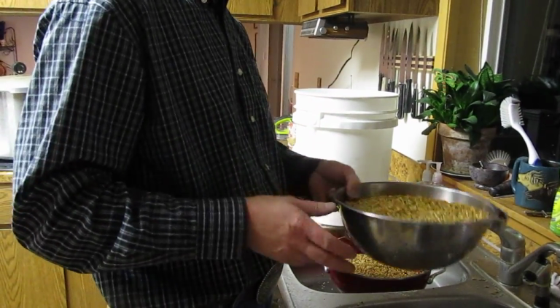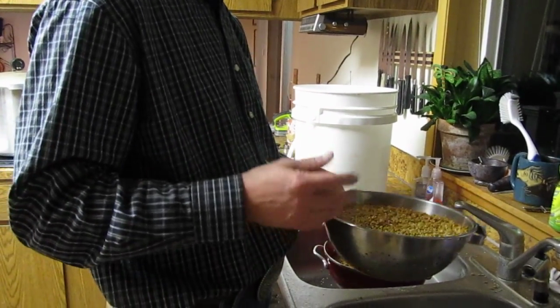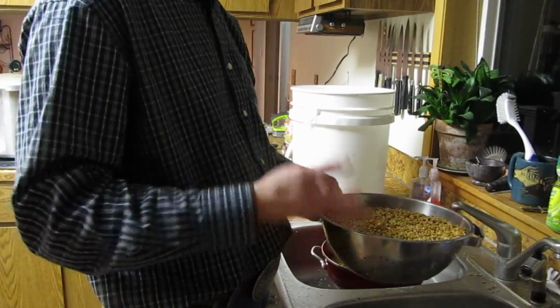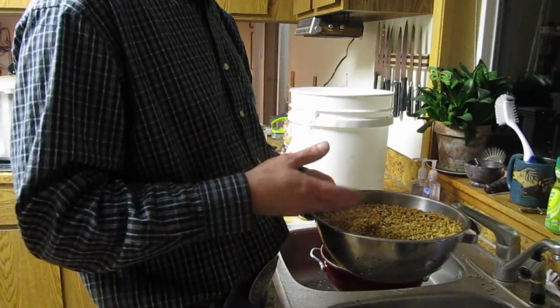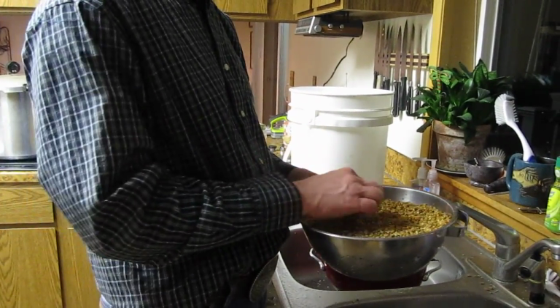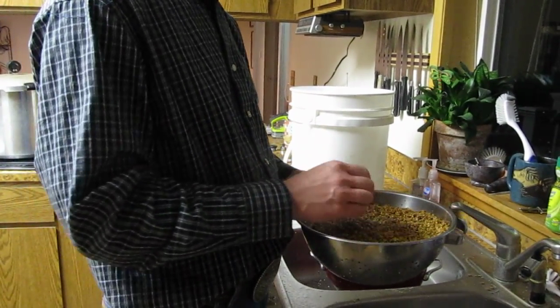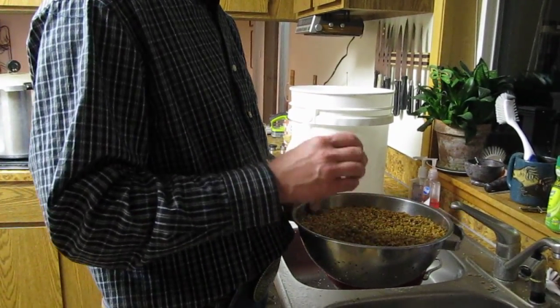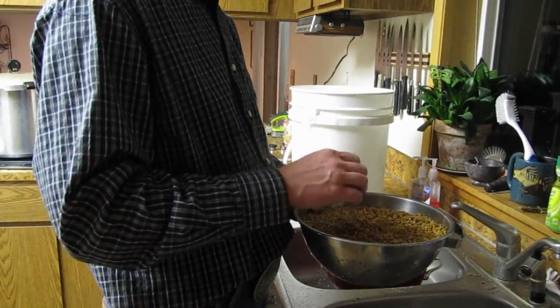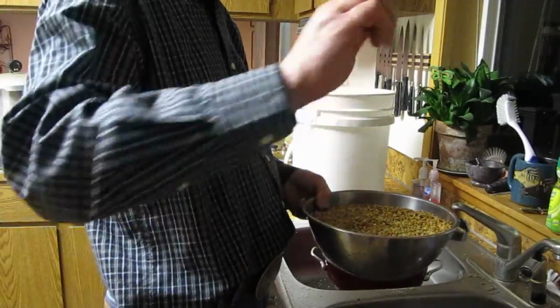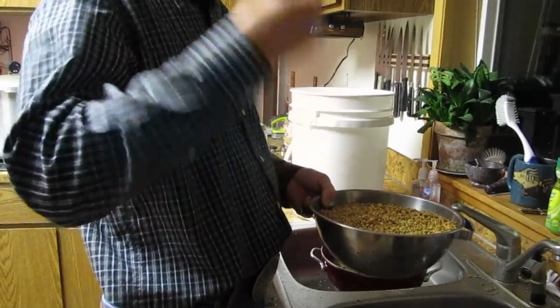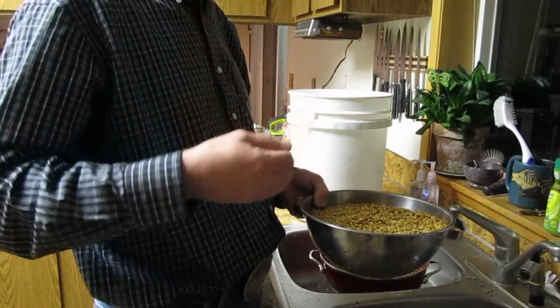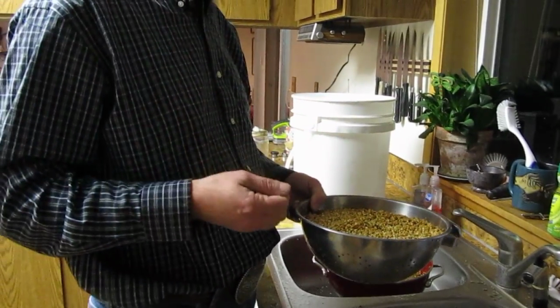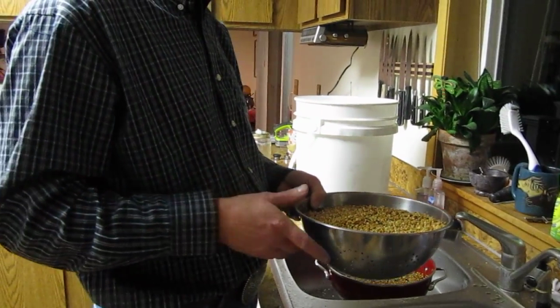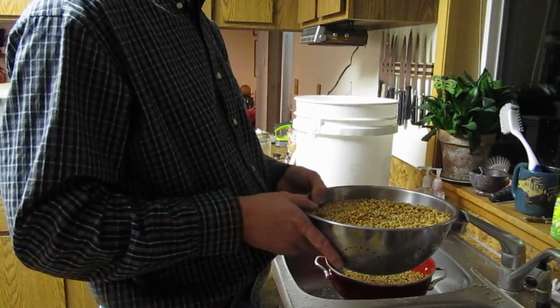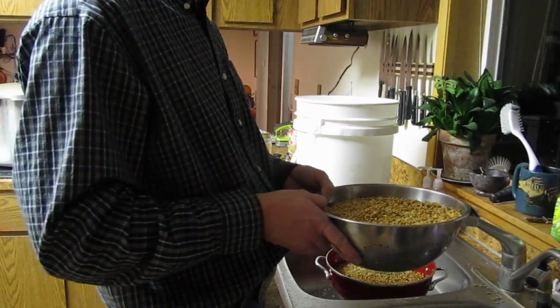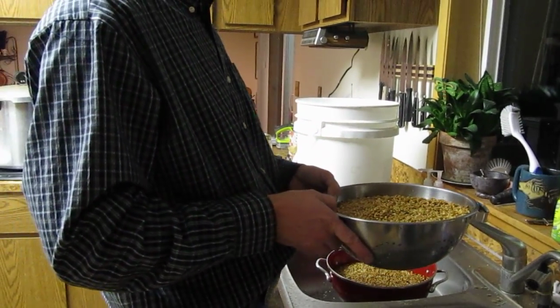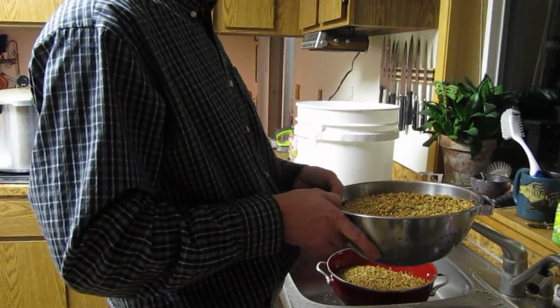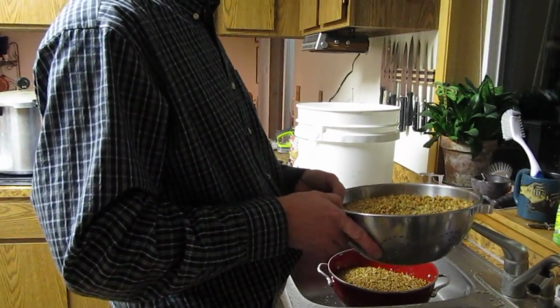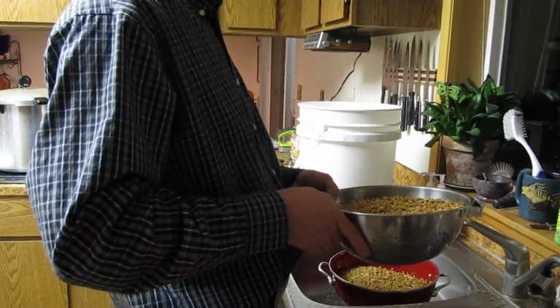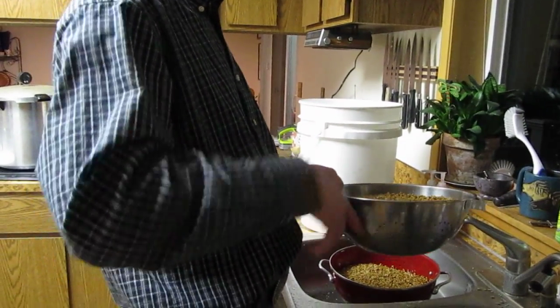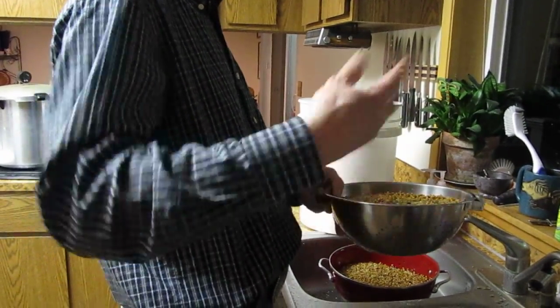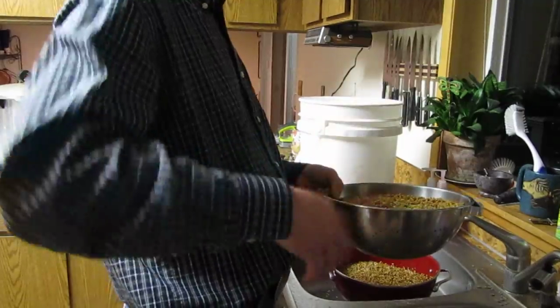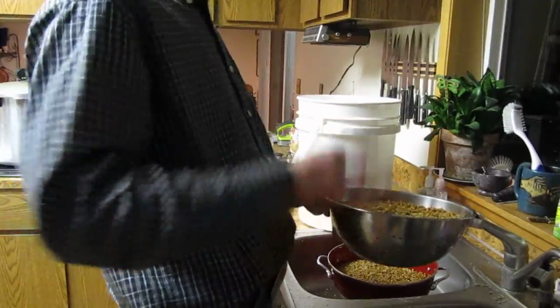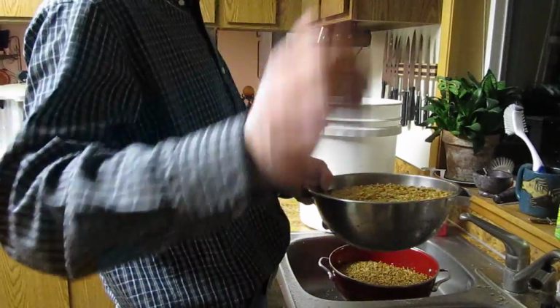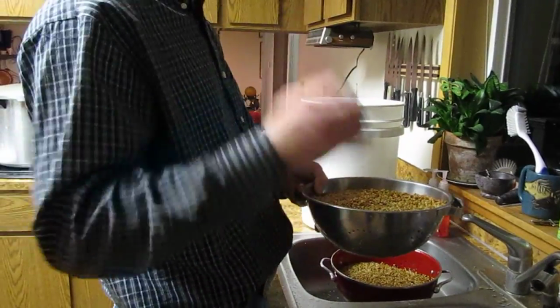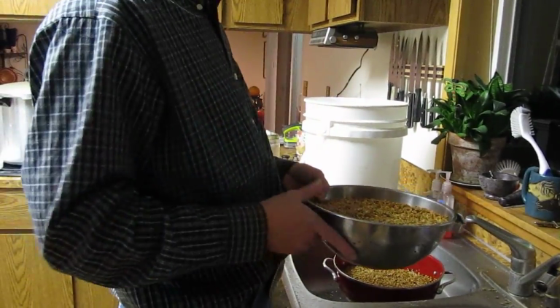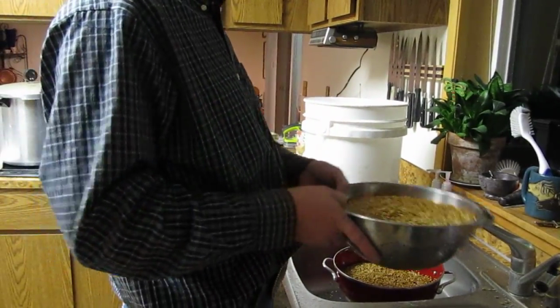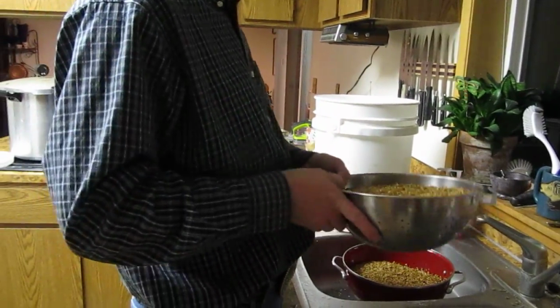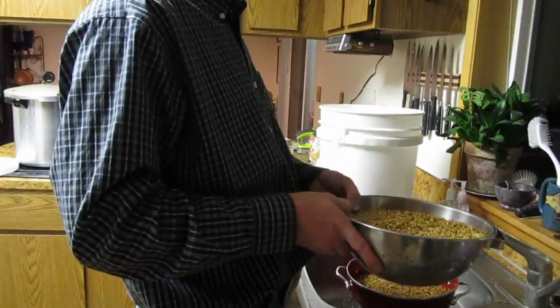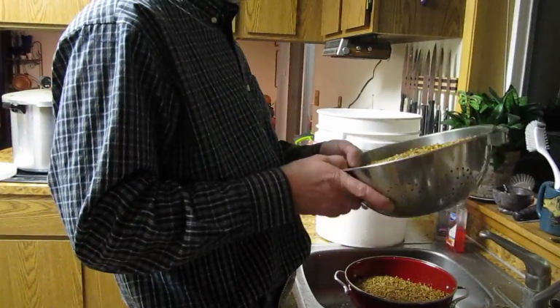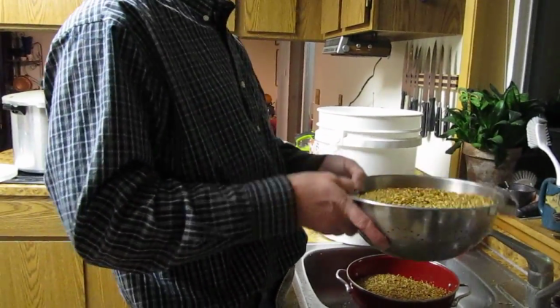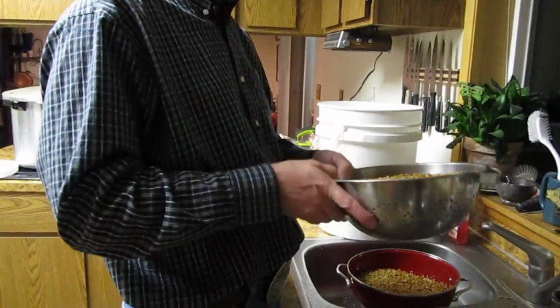I don't think it hurts anything. I did go ahead and take these out — just skim them as you soak your bird seed. They'll float, so skim them right off the top, stir the seed around, and more will come up. Just keep doing that till you get all the seeds up, but it really doesn't matter.